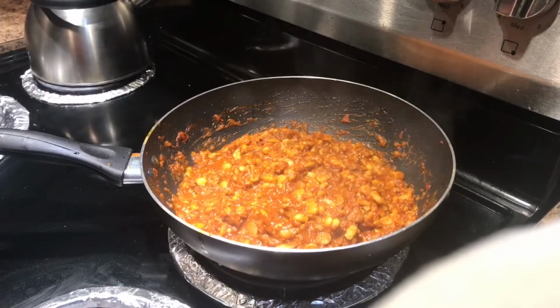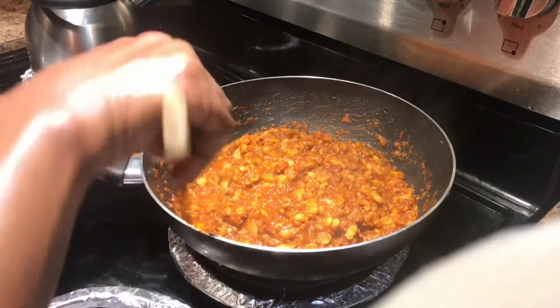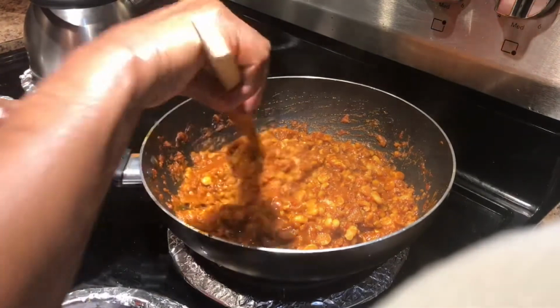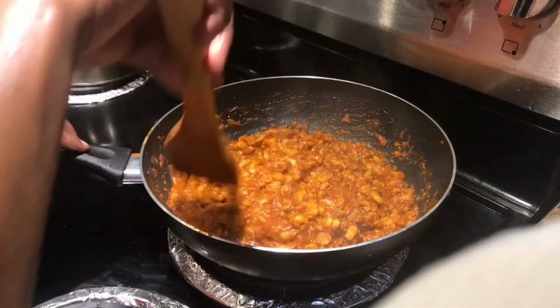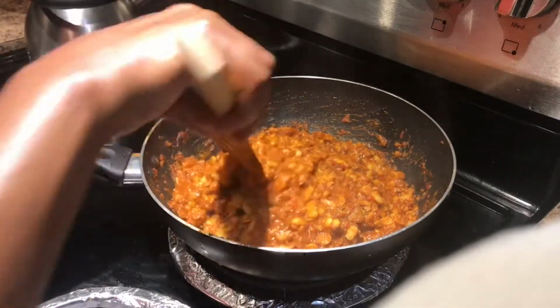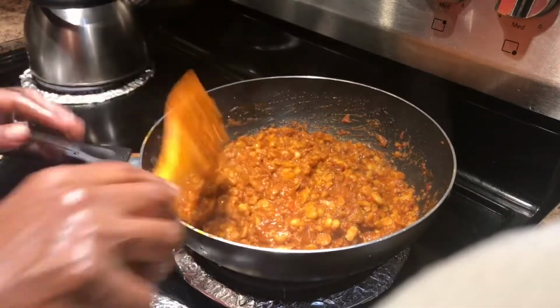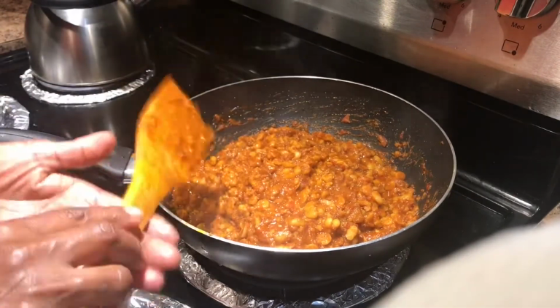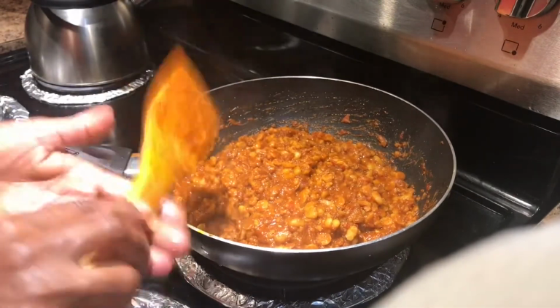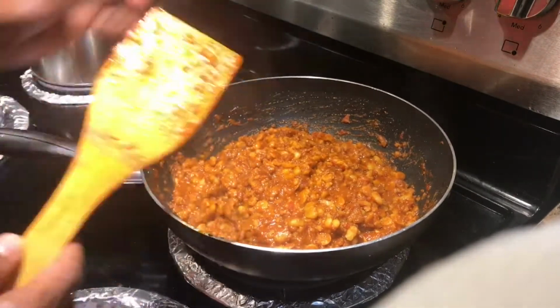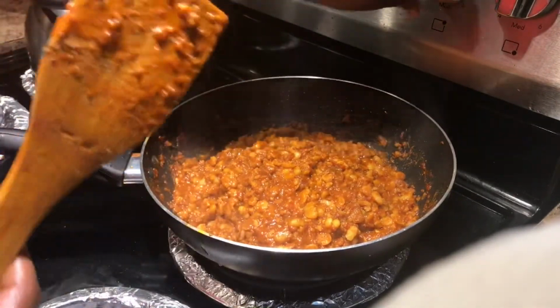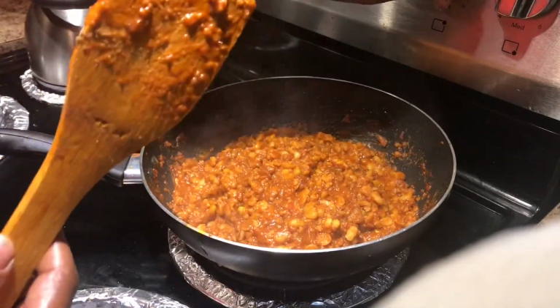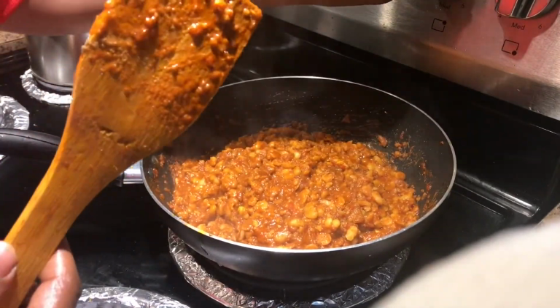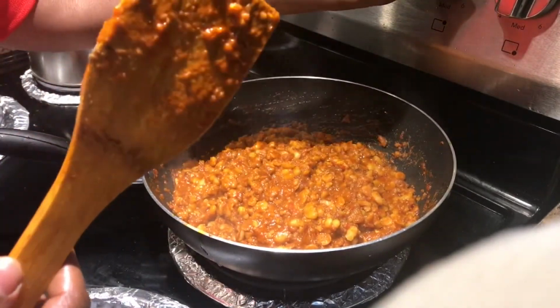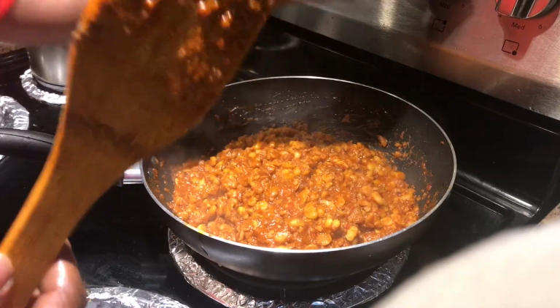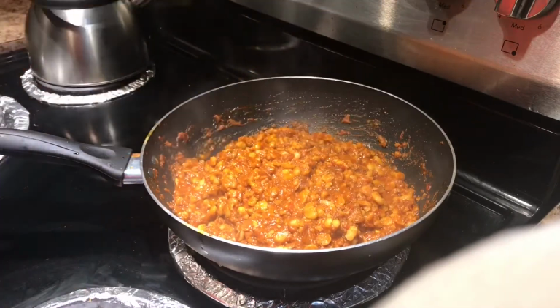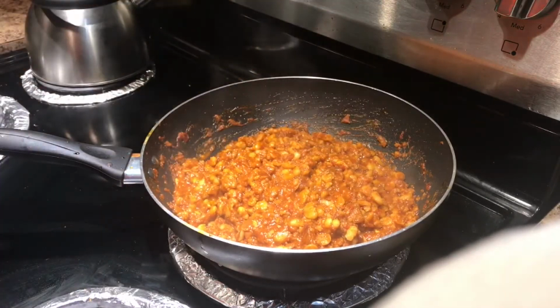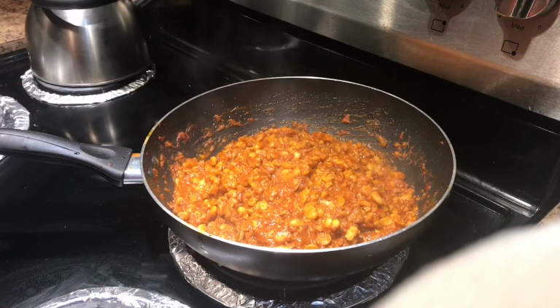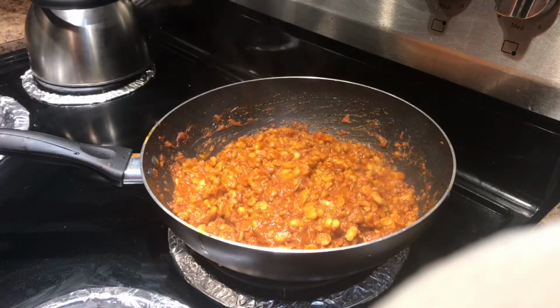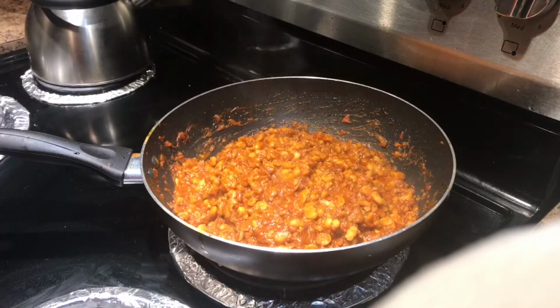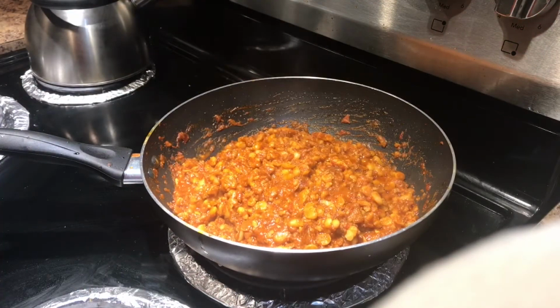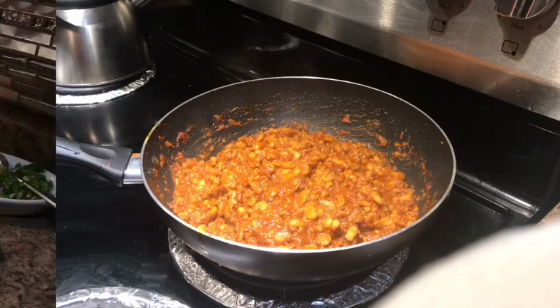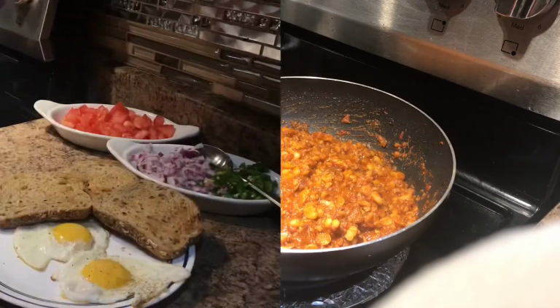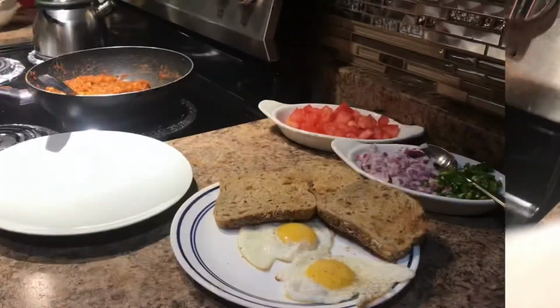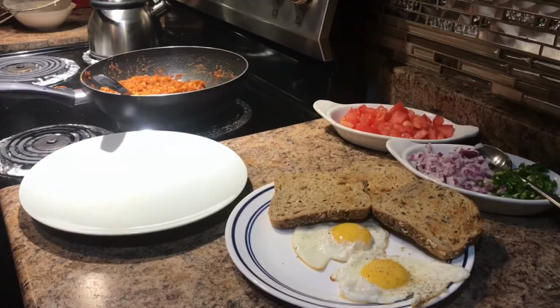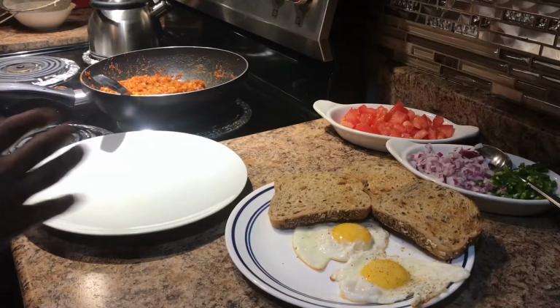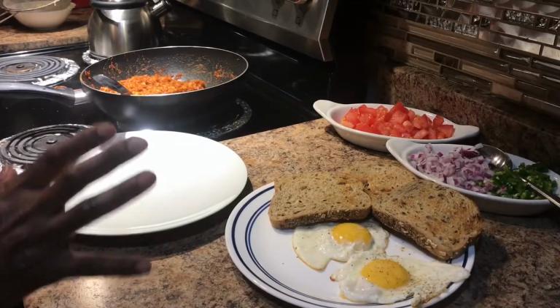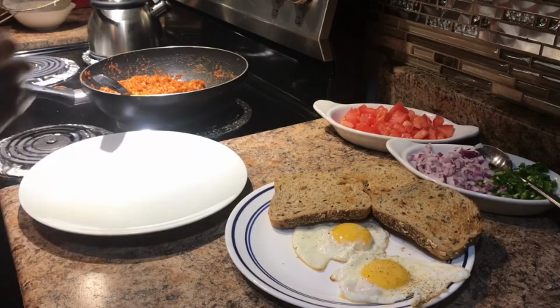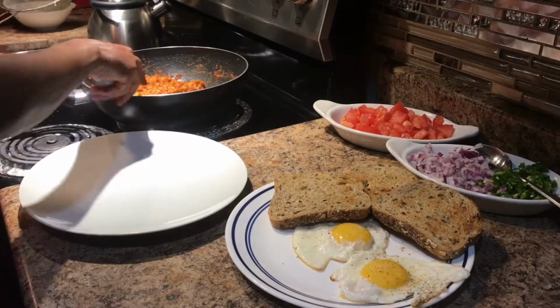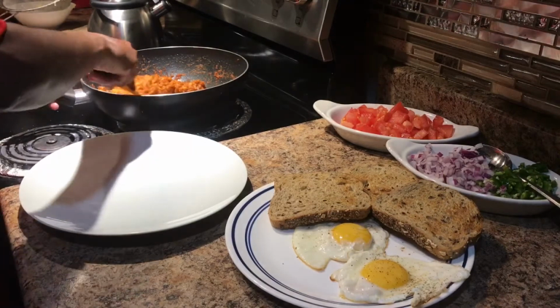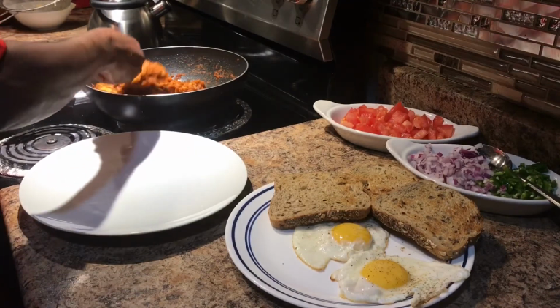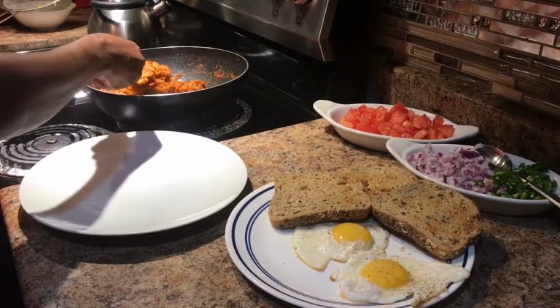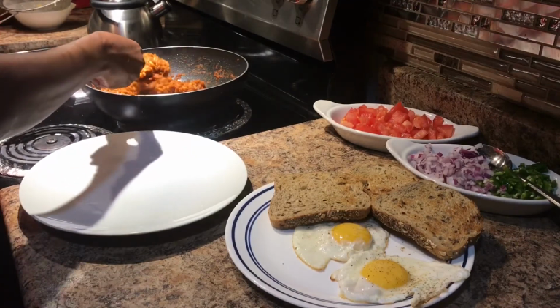Now we will add the meat. We are going to make a small amount of meat. Then we will add the meat and the mayagraps.